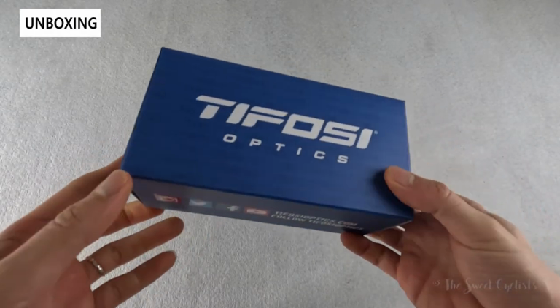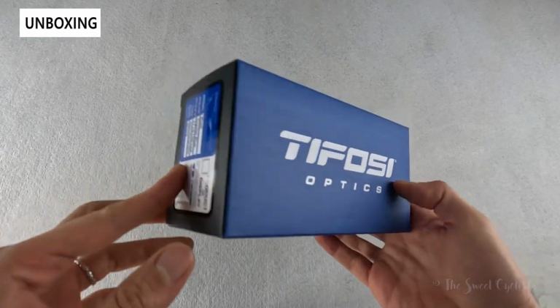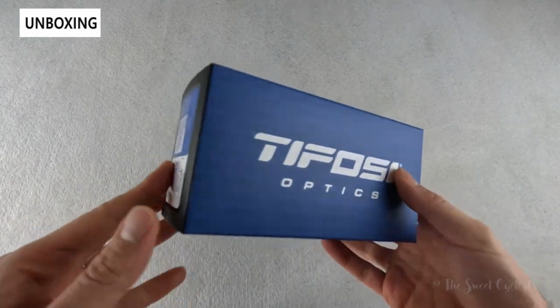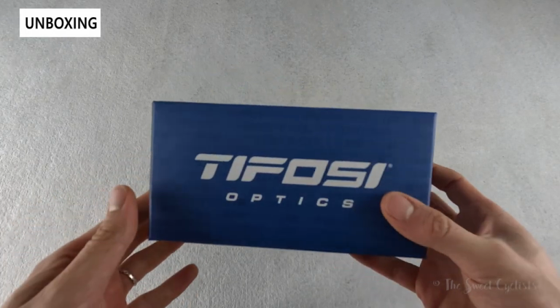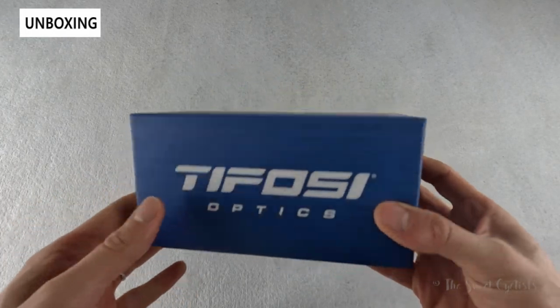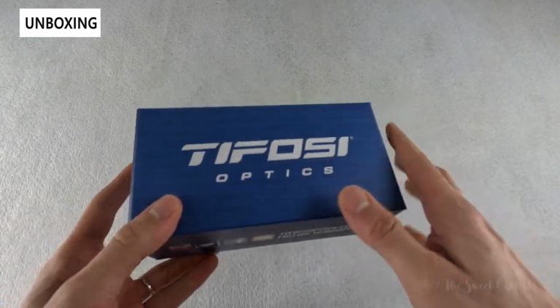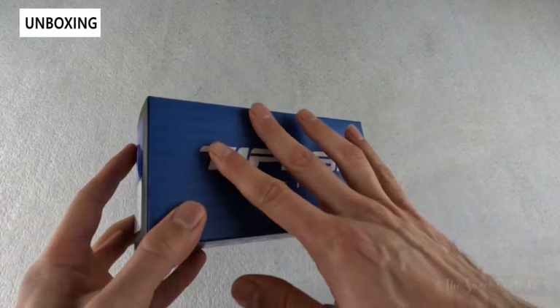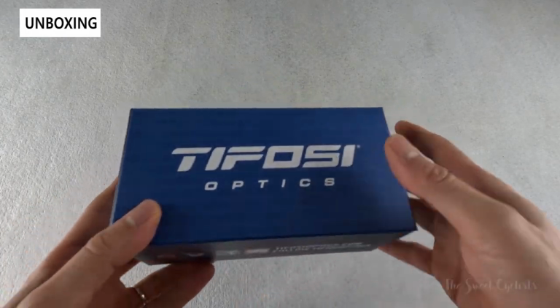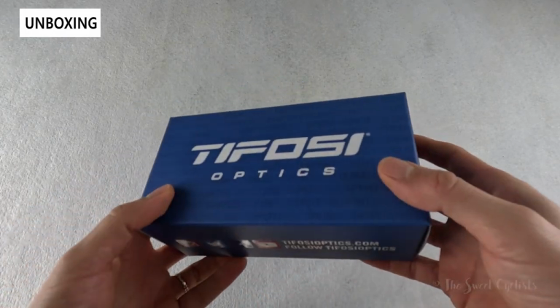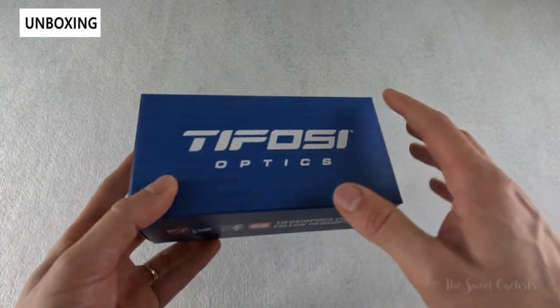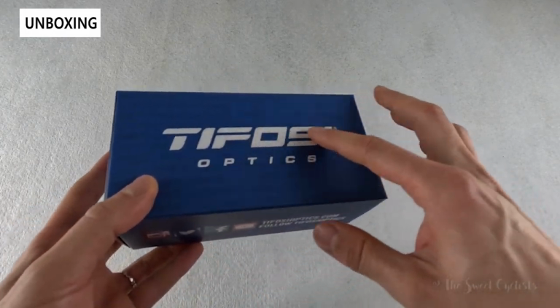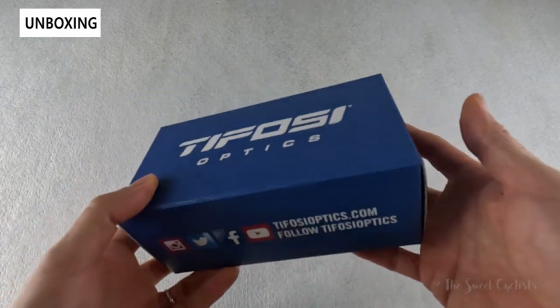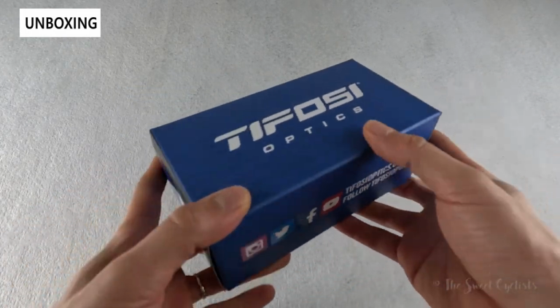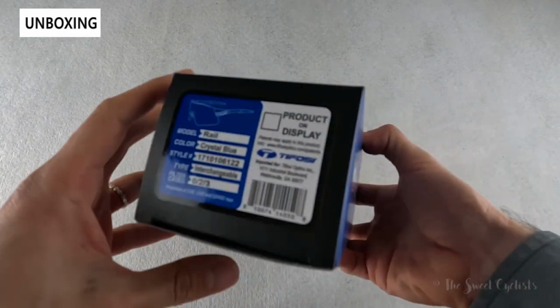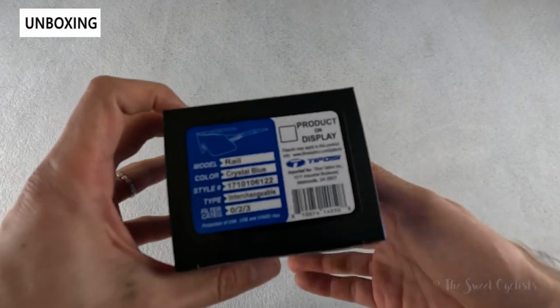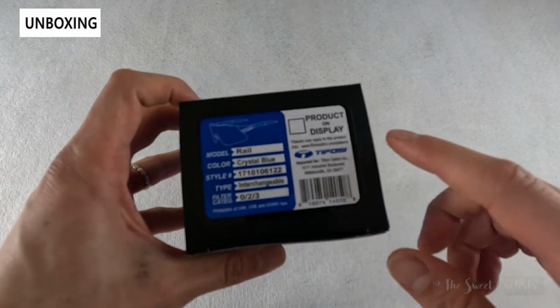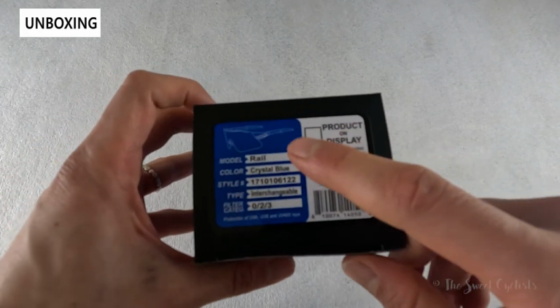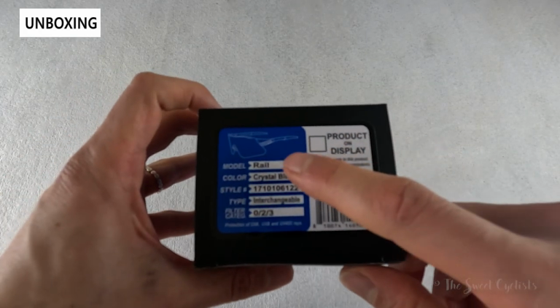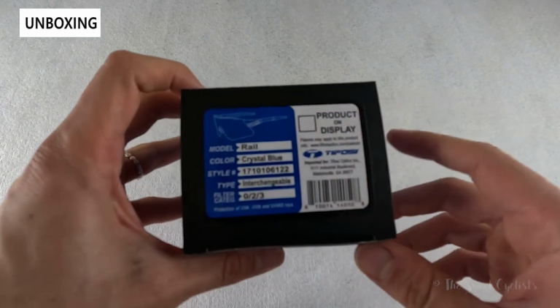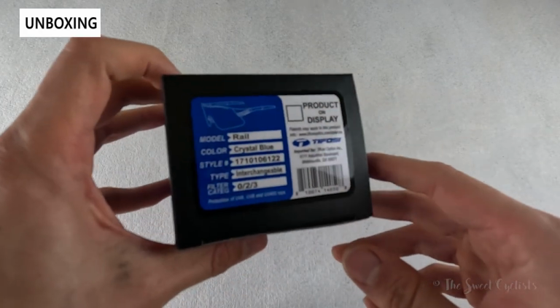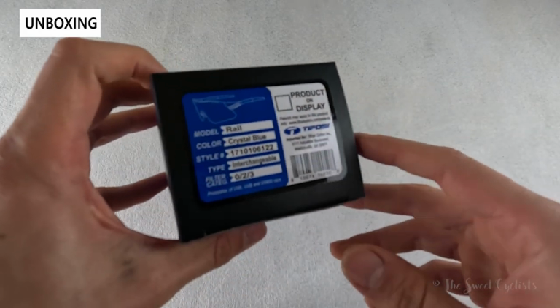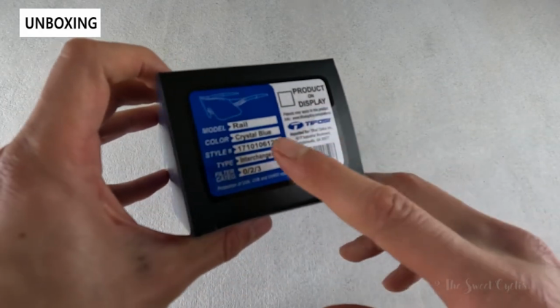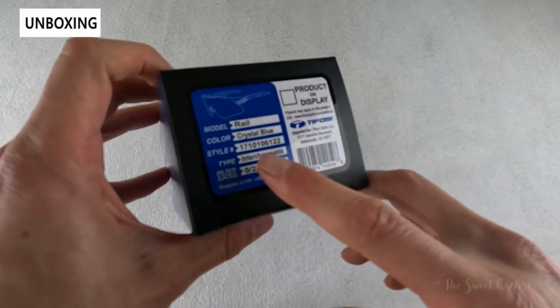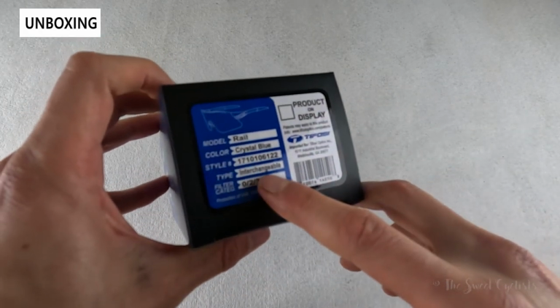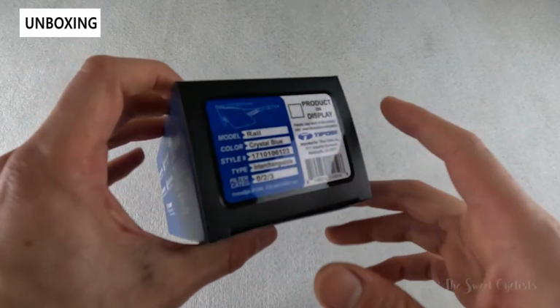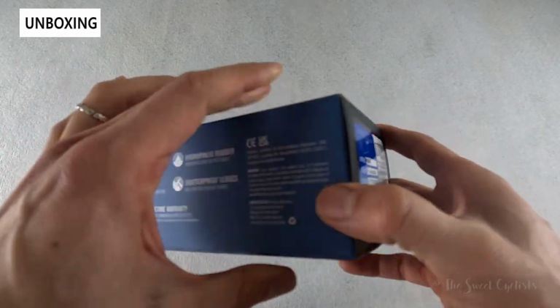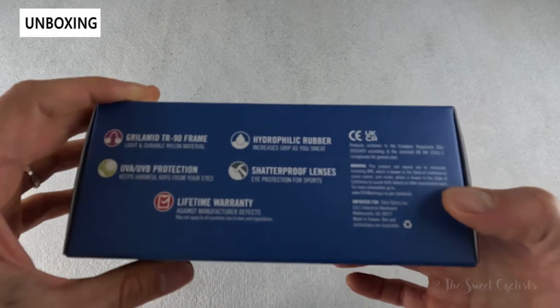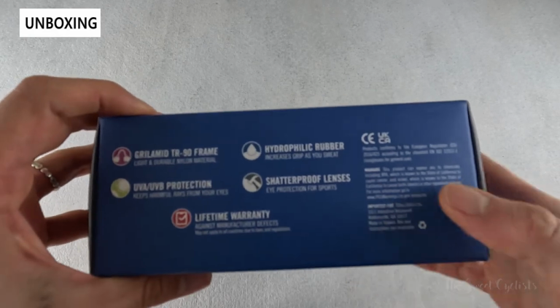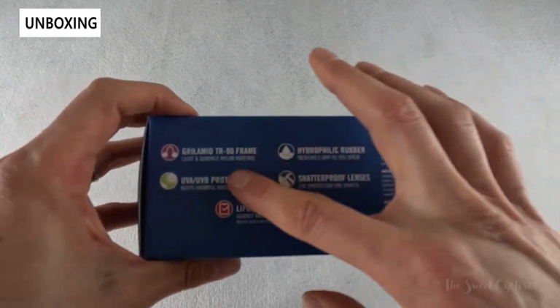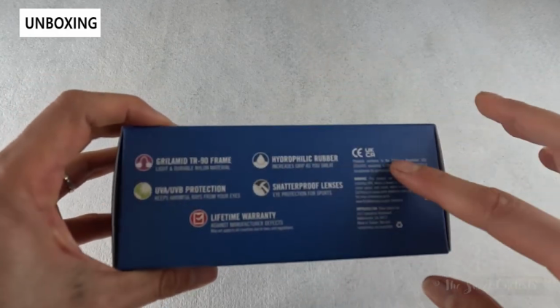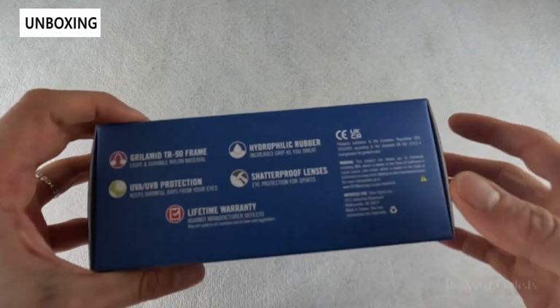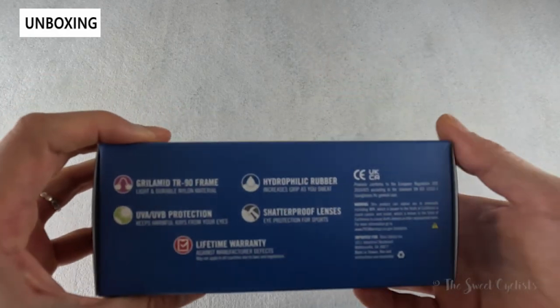In terms of packaging, you can see it's very simple — you have a nice blue cardboard box with their branding right on there, all the specs for the specific model and type, as well as some additional information on the other side.